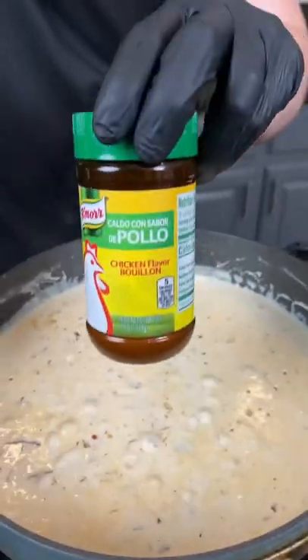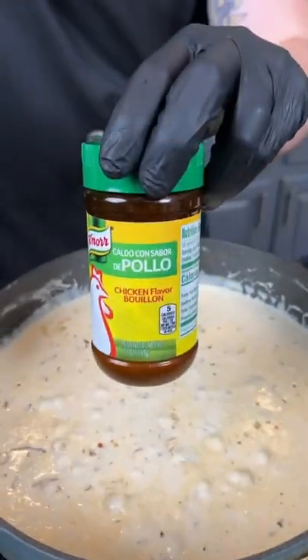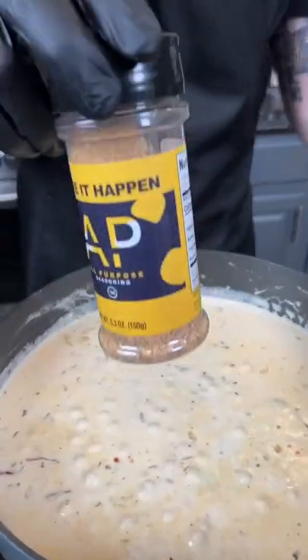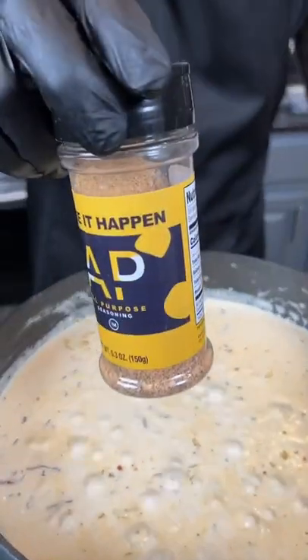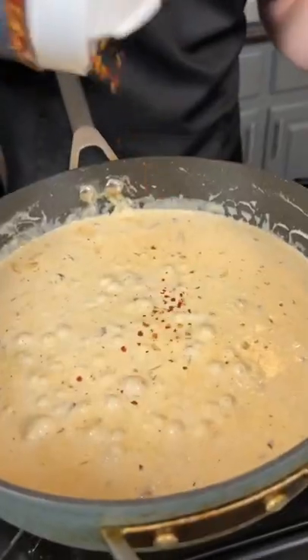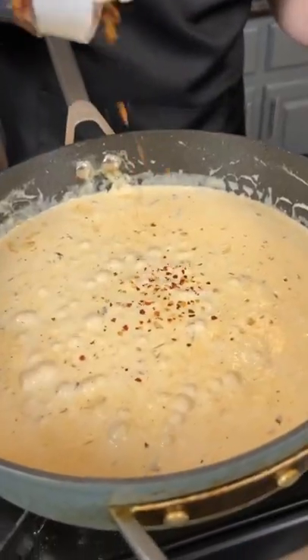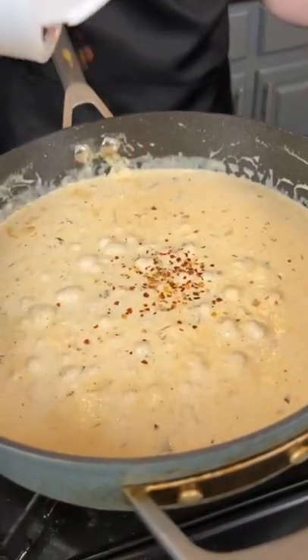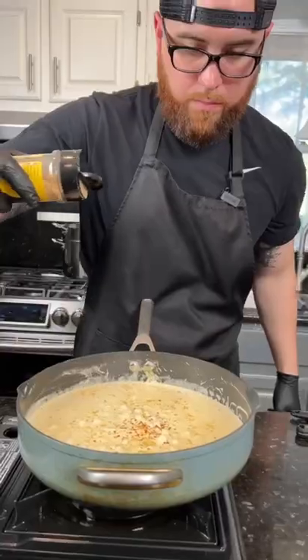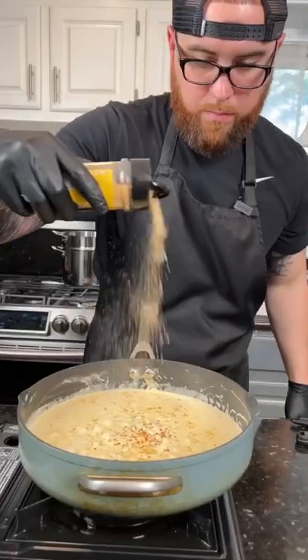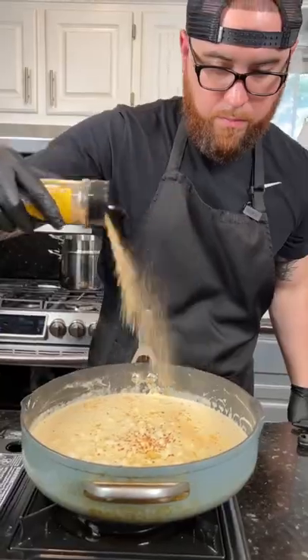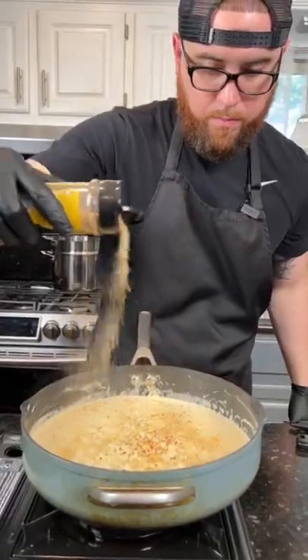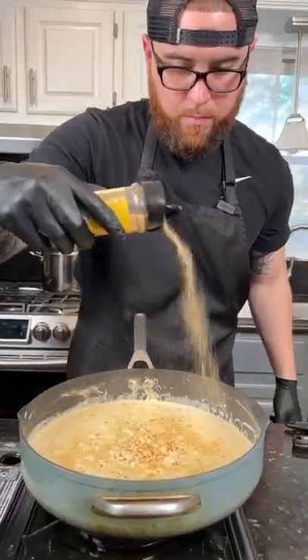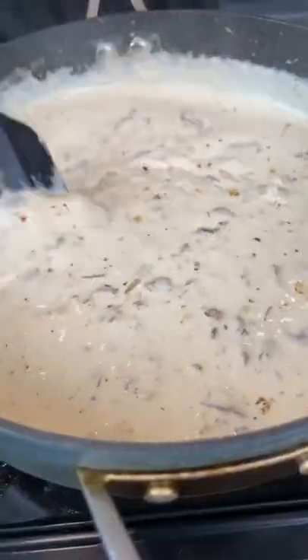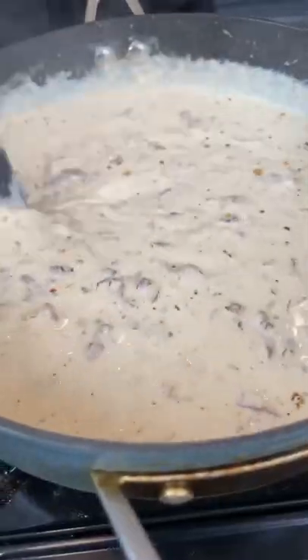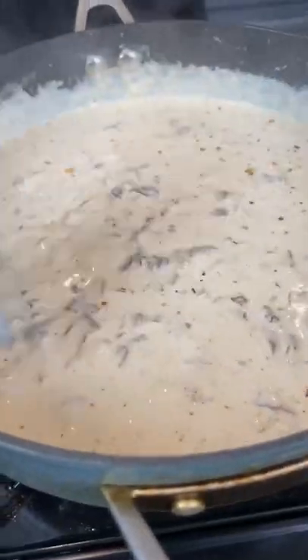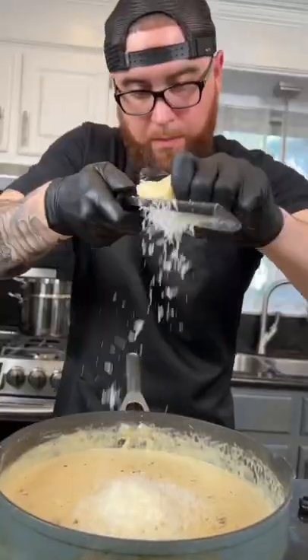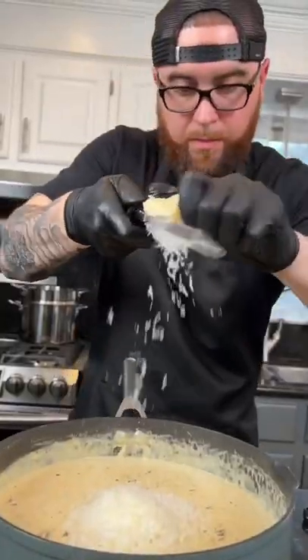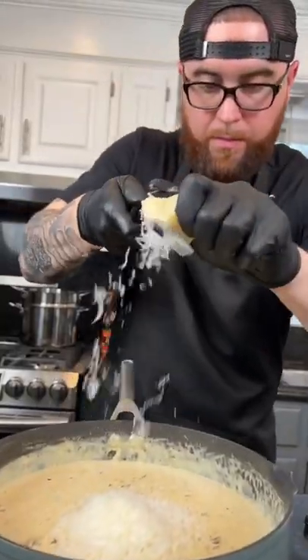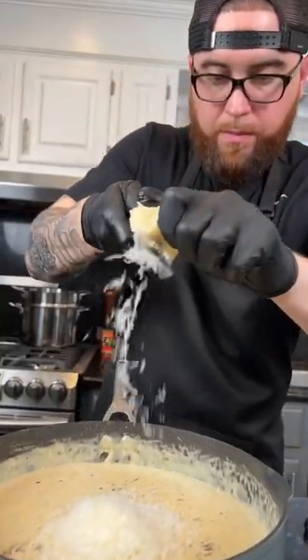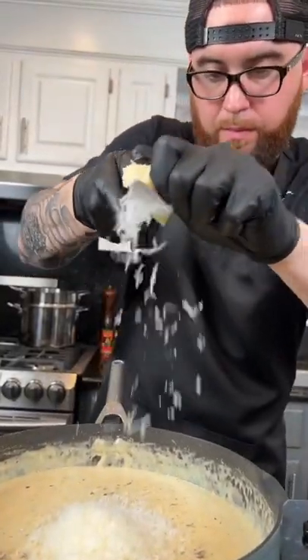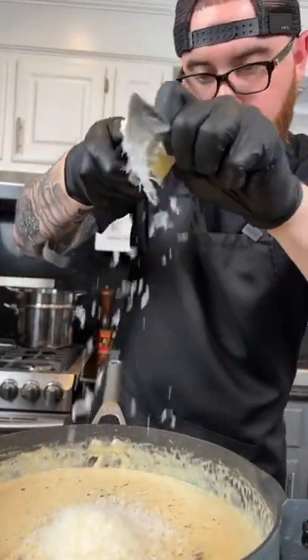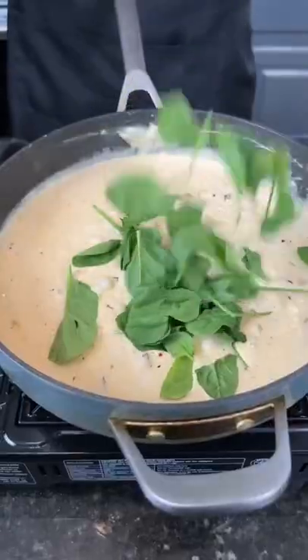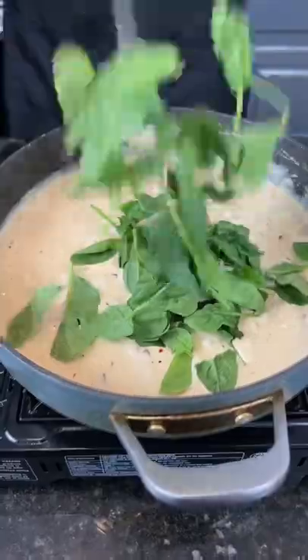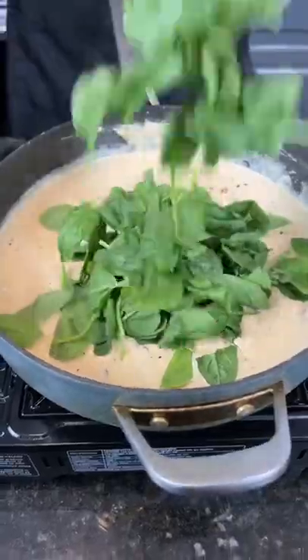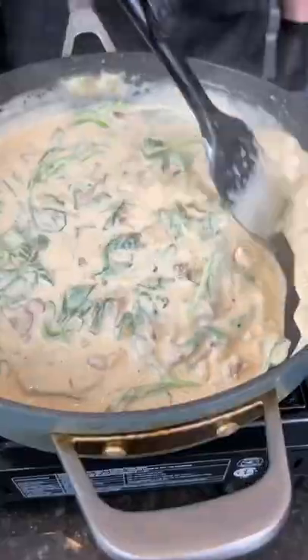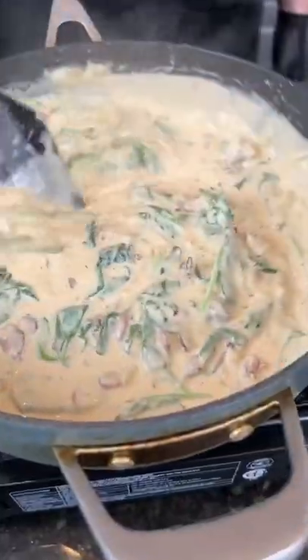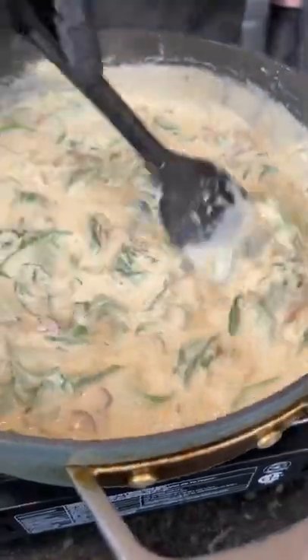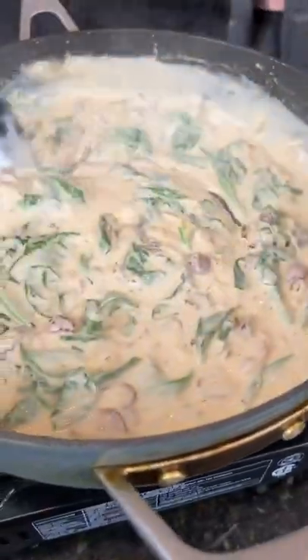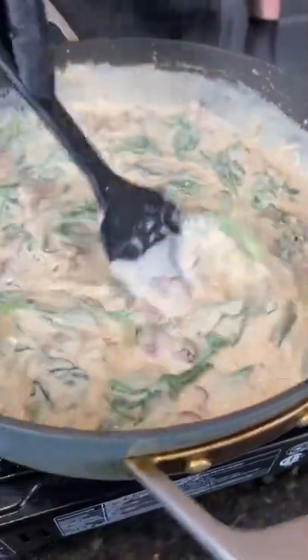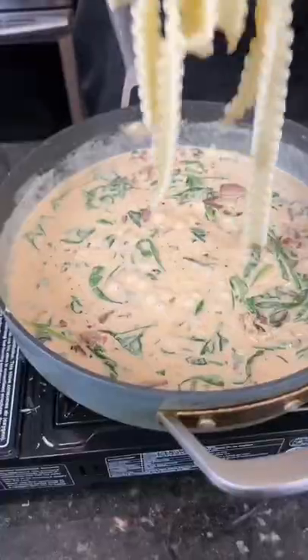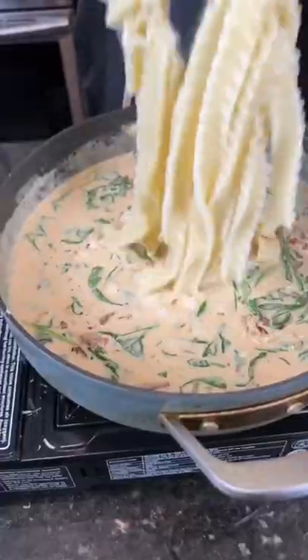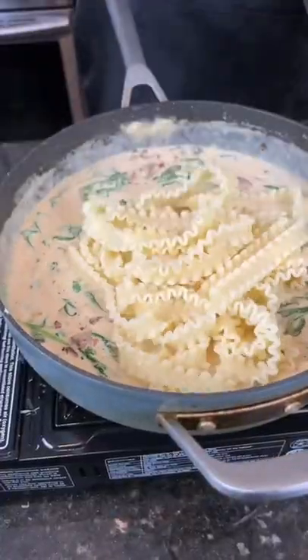Tag a friend in the comments that's lactose intolerant. Season that with some chicken bouillon powder, my AP seasoning, and some red pepper flakes. Add some fresh parmesan because why the hell not? We're here for a good time, not a long time. Add some spinach for health.